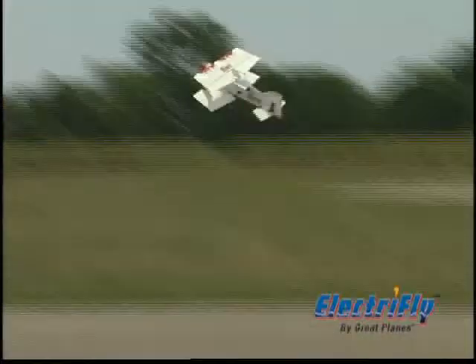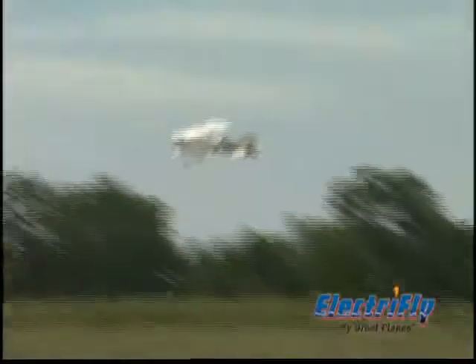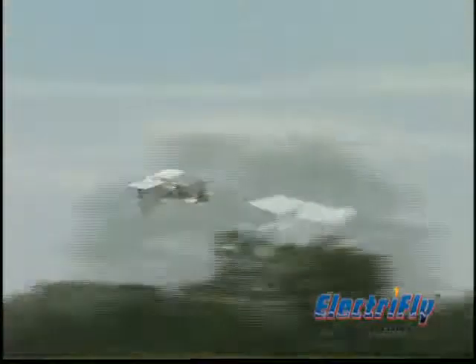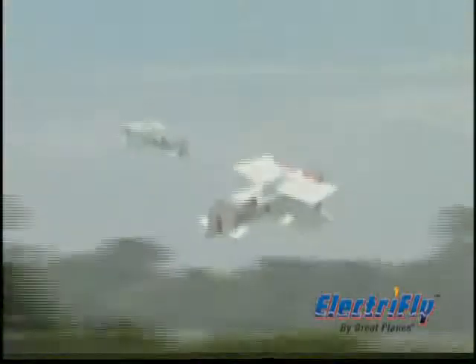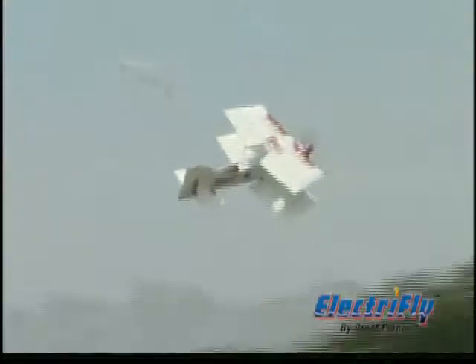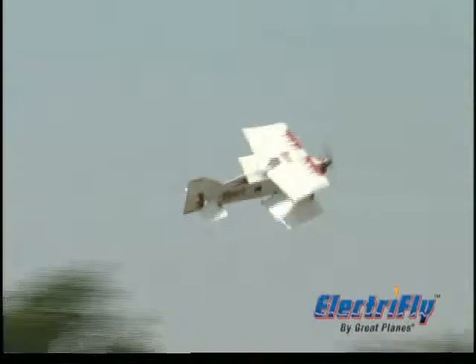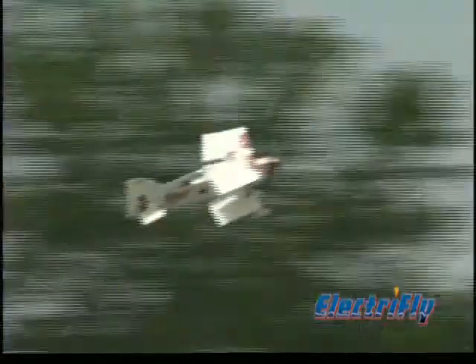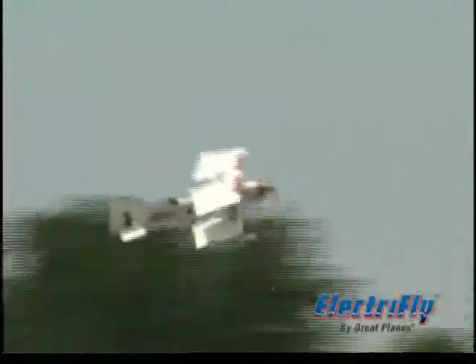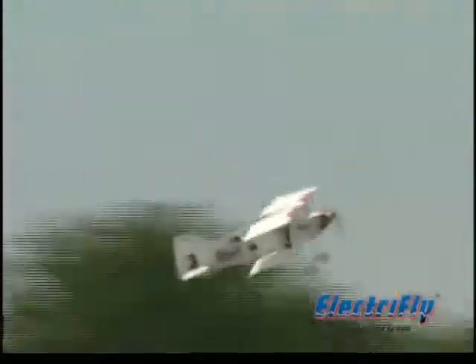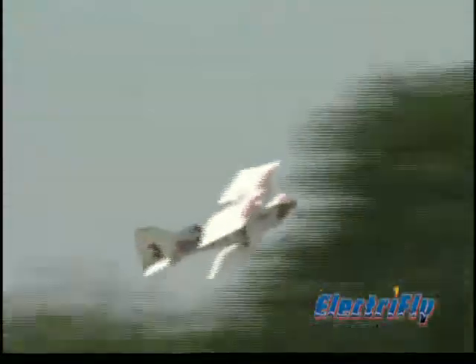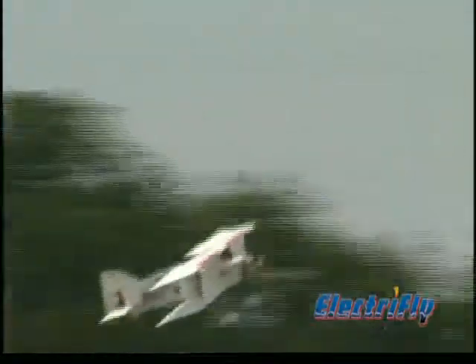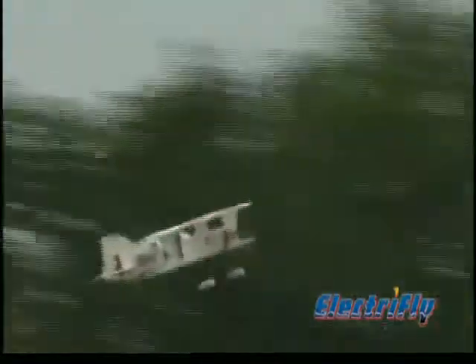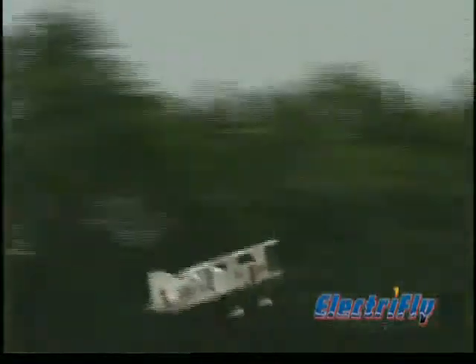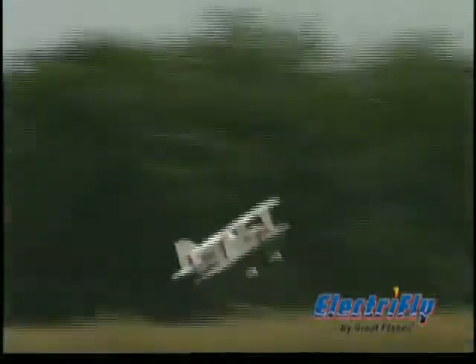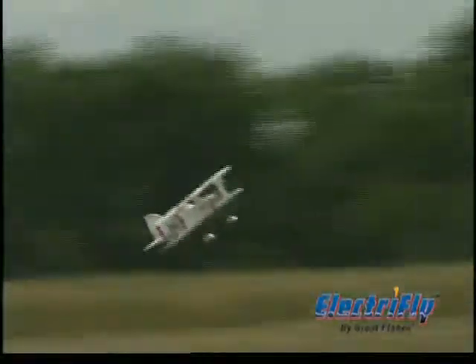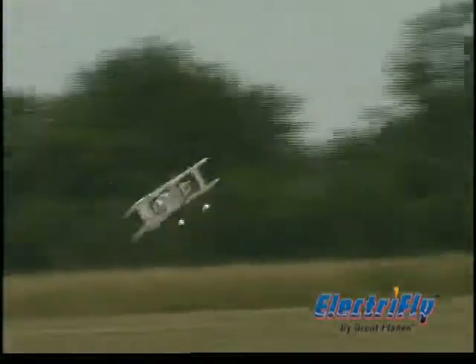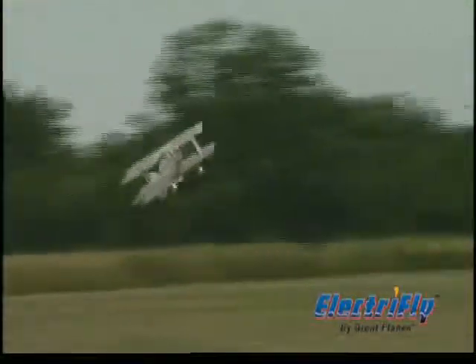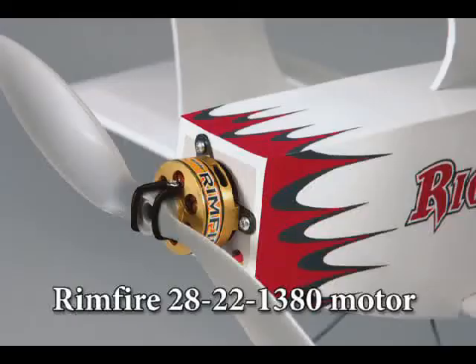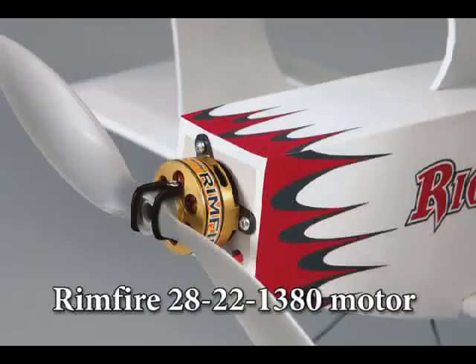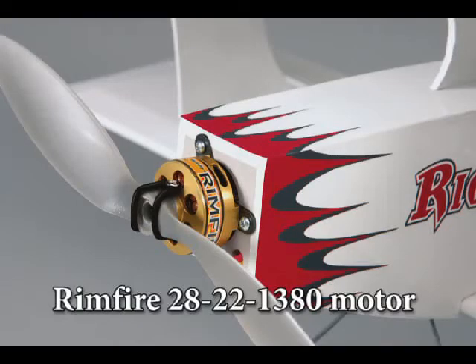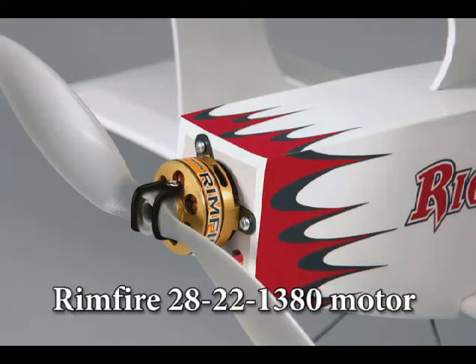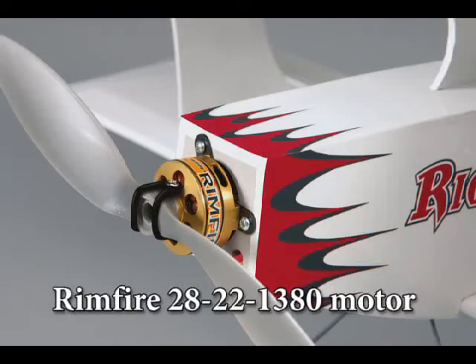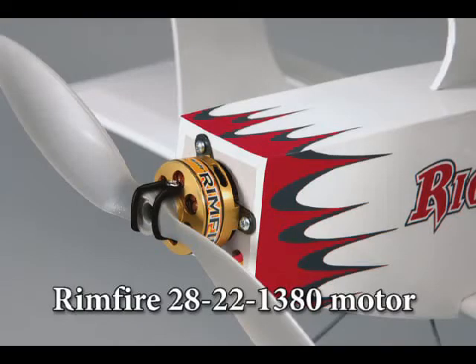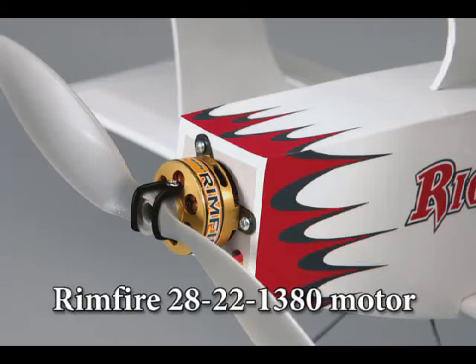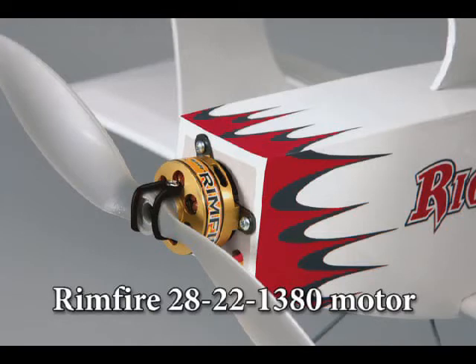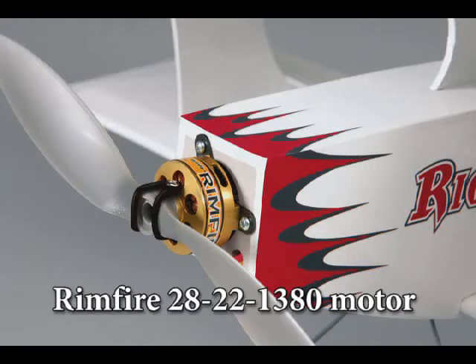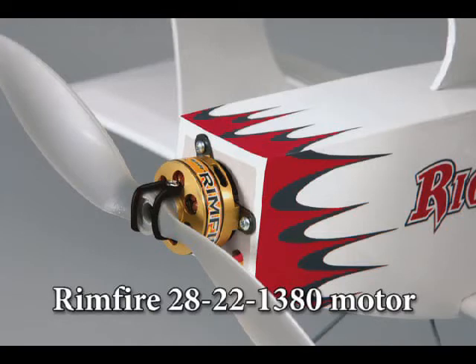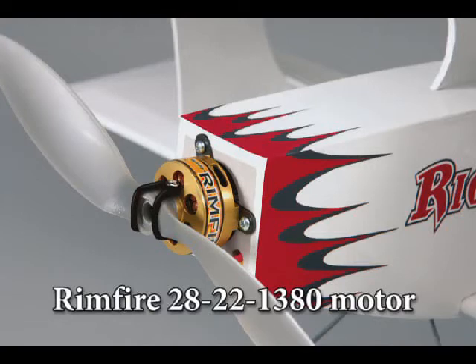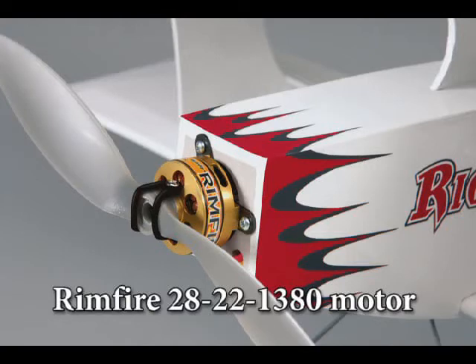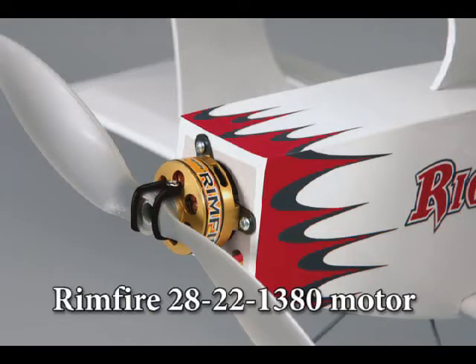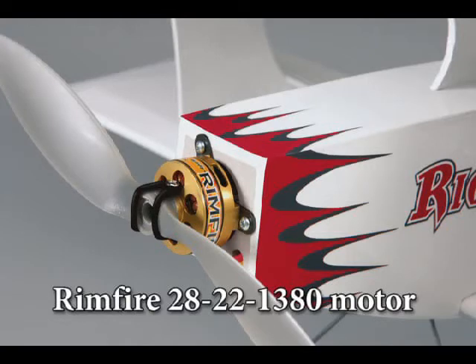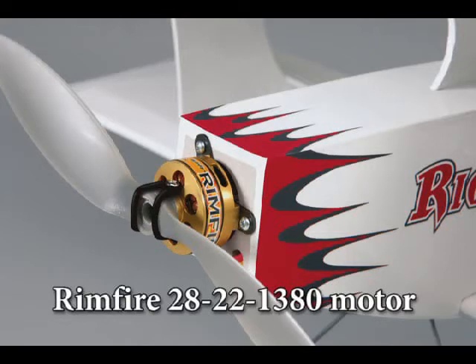When you're choosing your power source, consider that brushless power delivers the best flight performance. We highly recommend this ElectriFly Rimfire Outrunner motor.